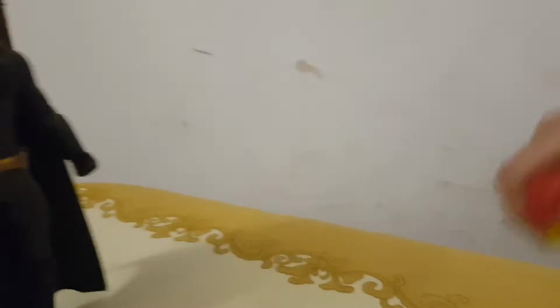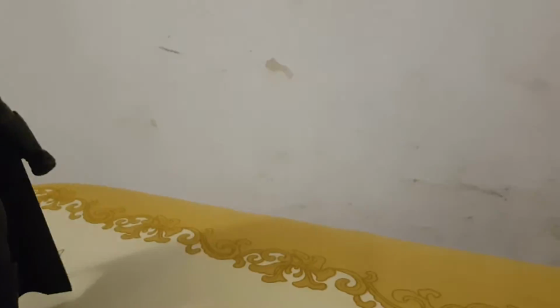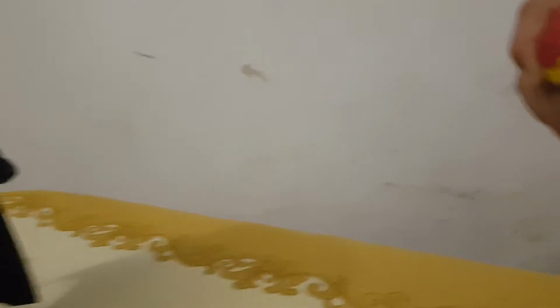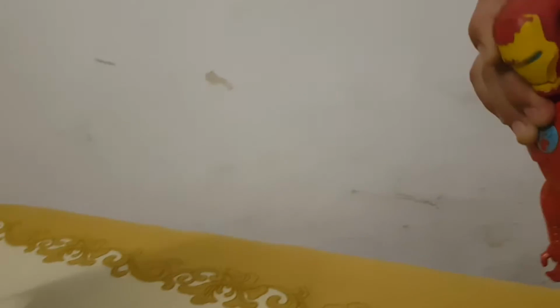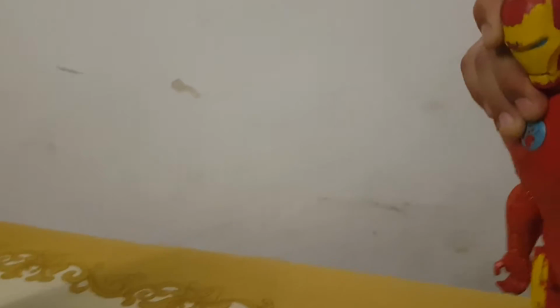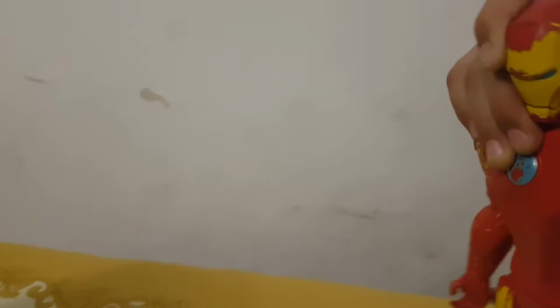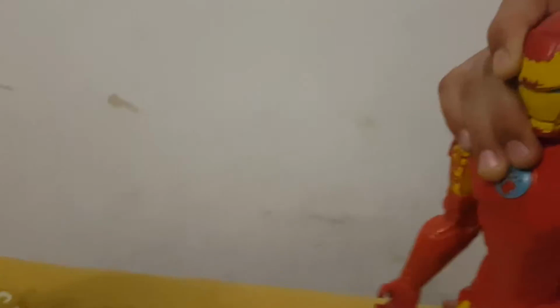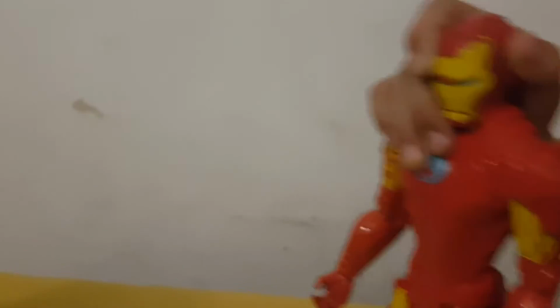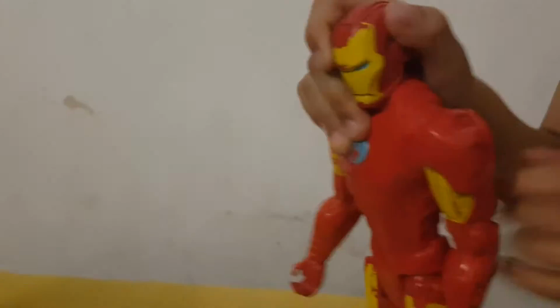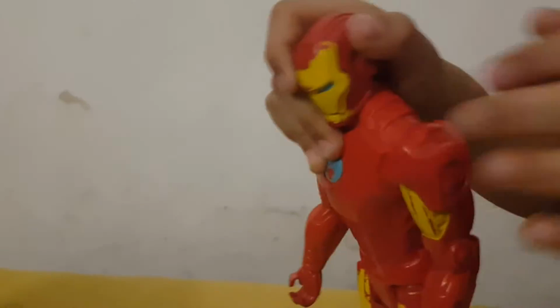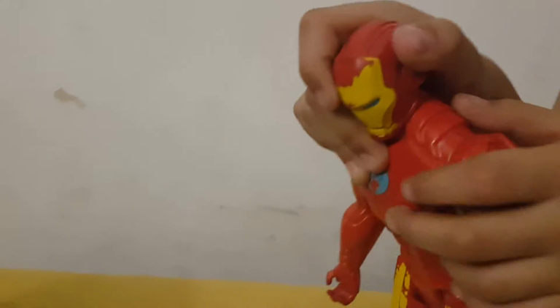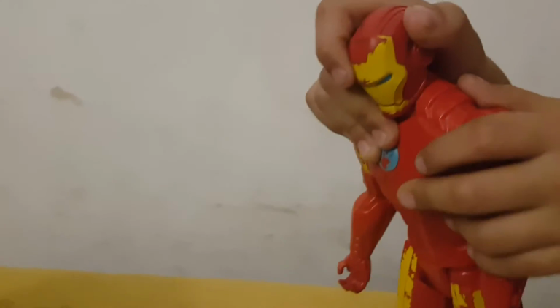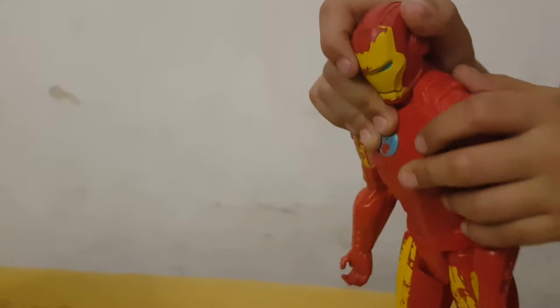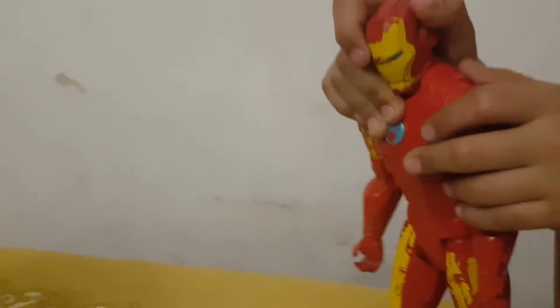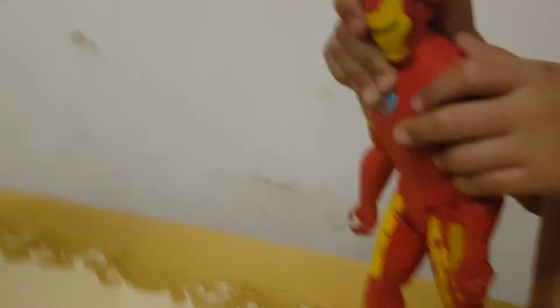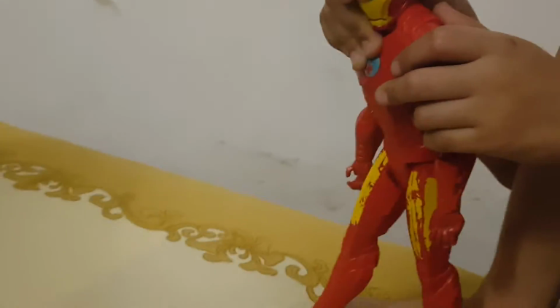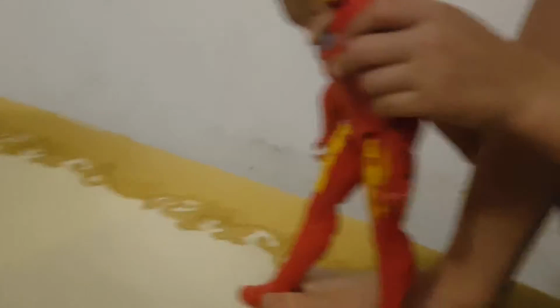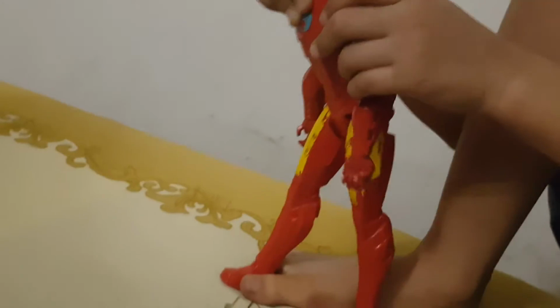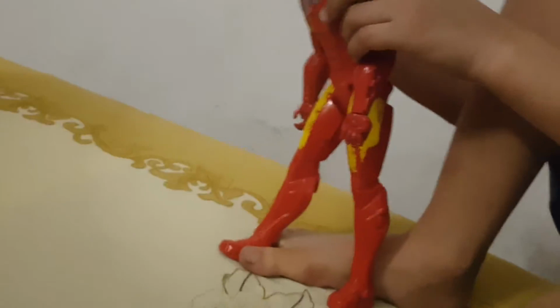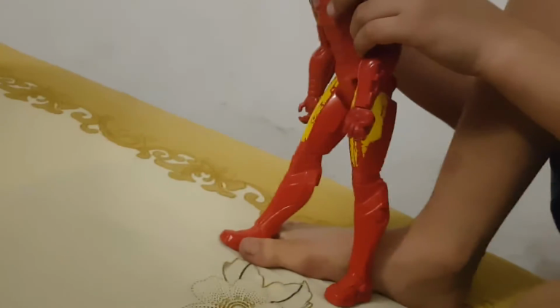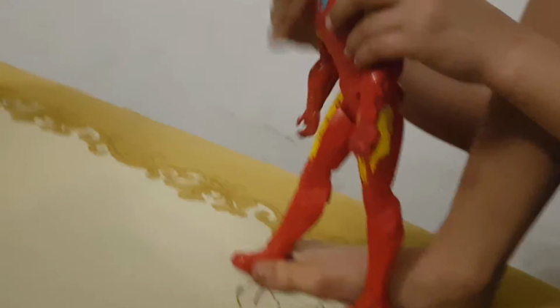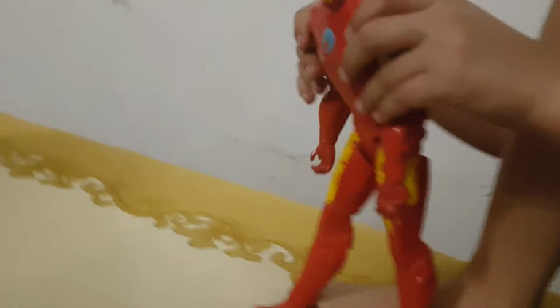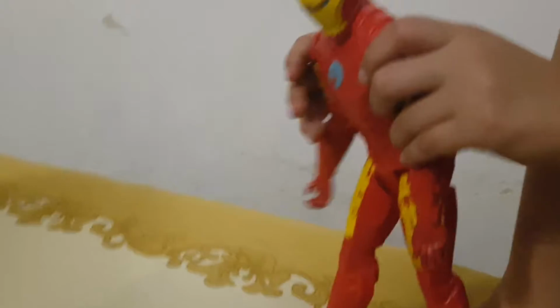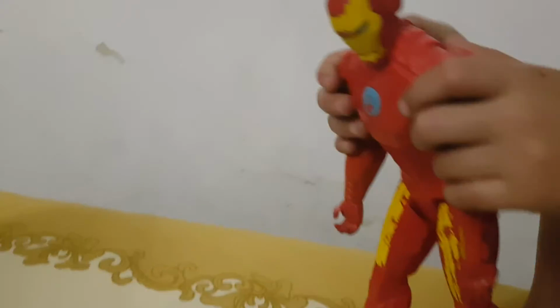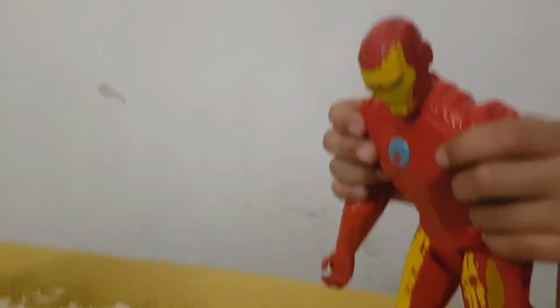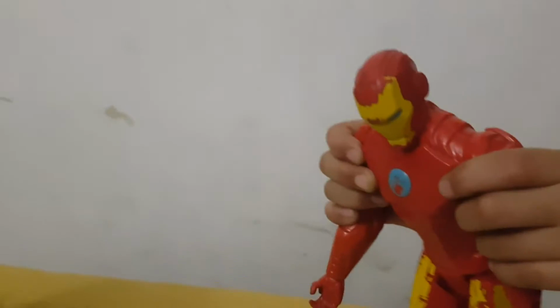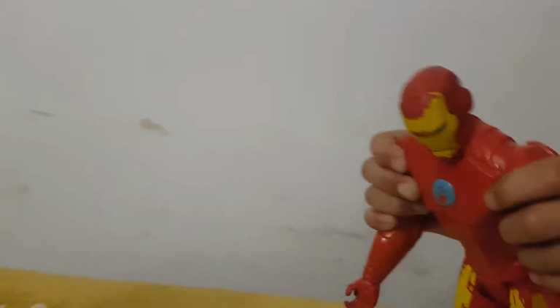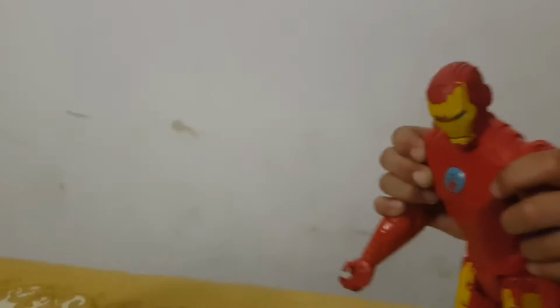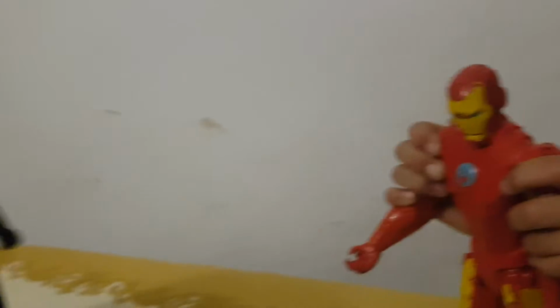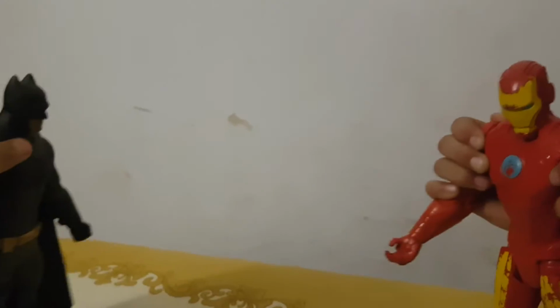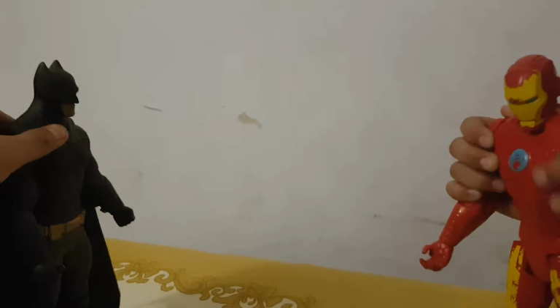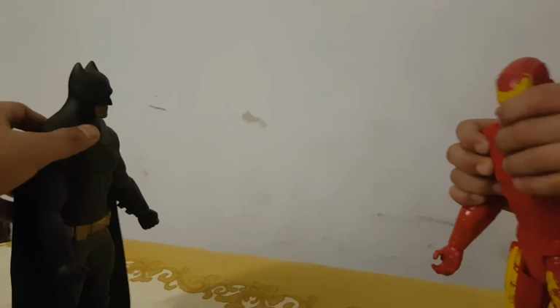And here is the Iron Man with his red color armored suit. Full body. Now let's fight.